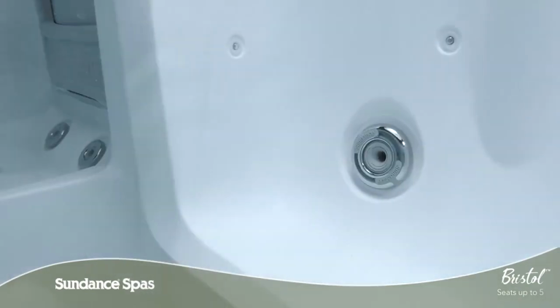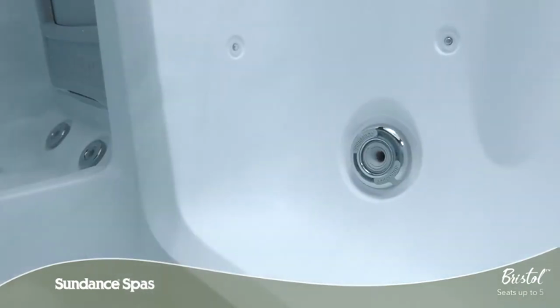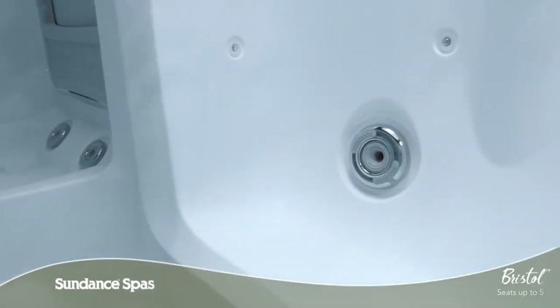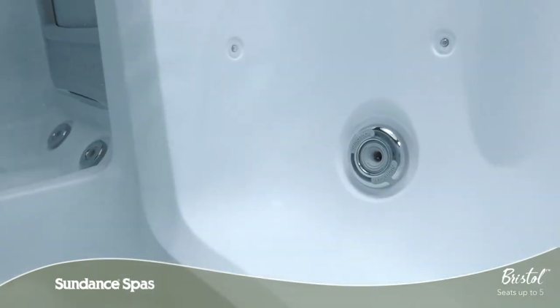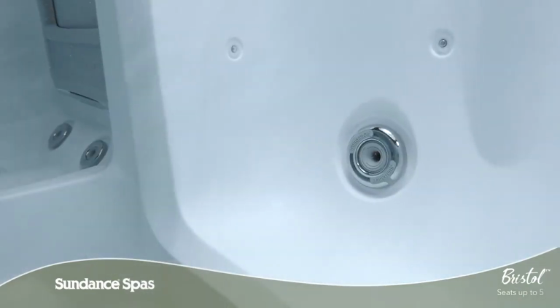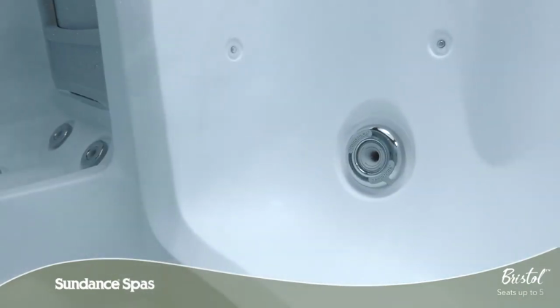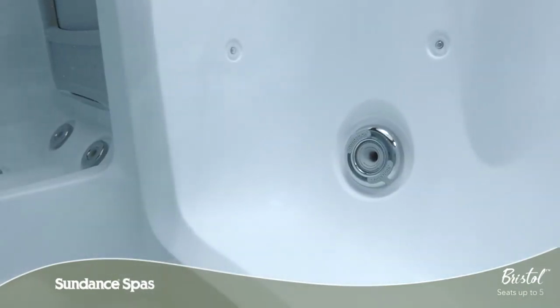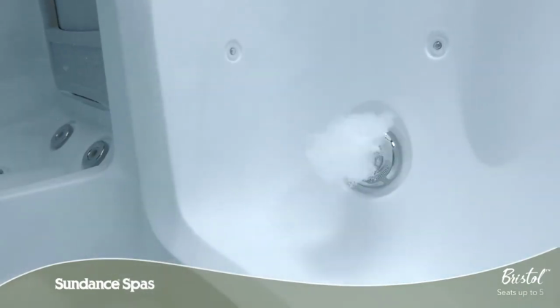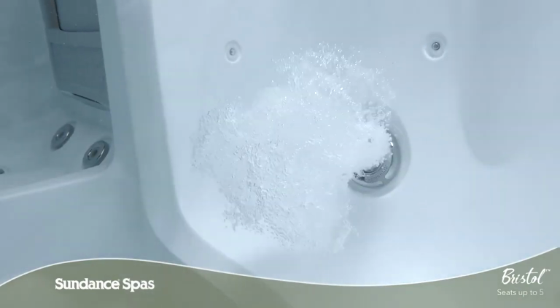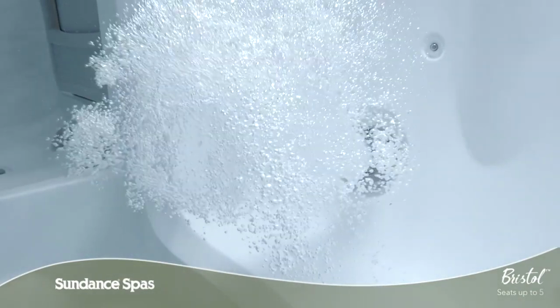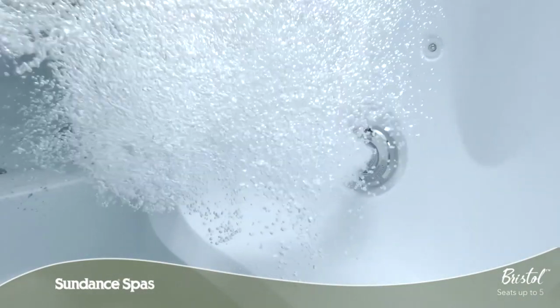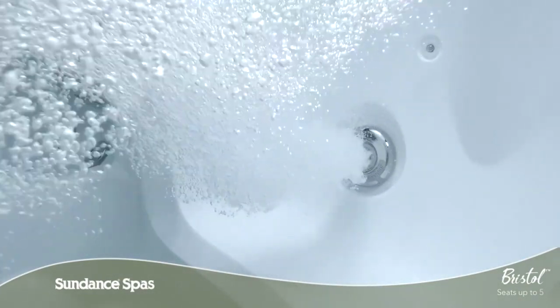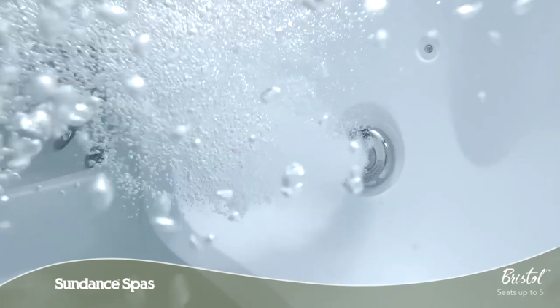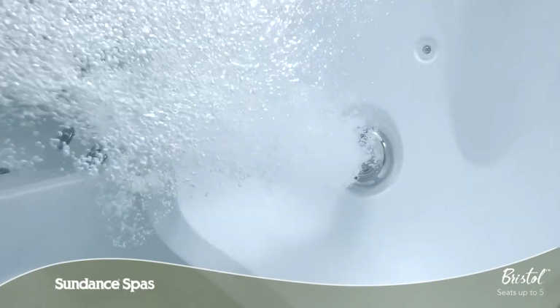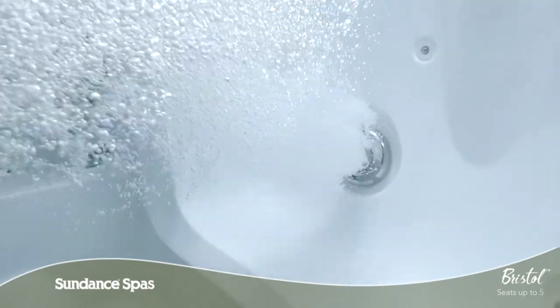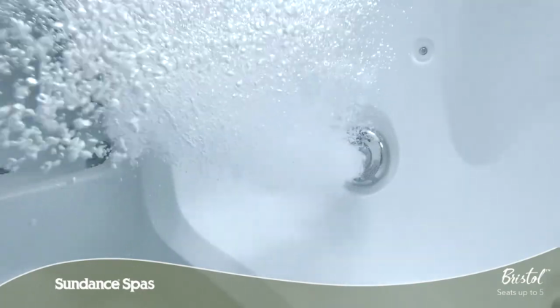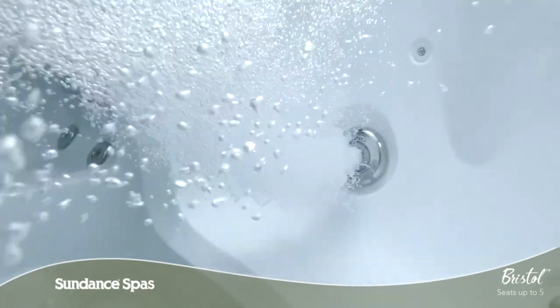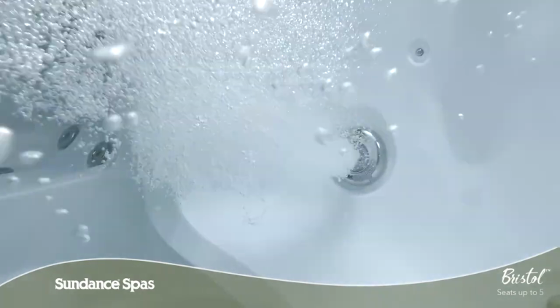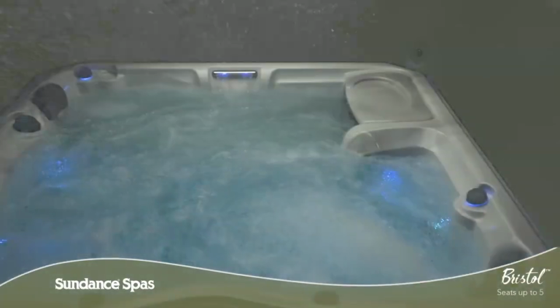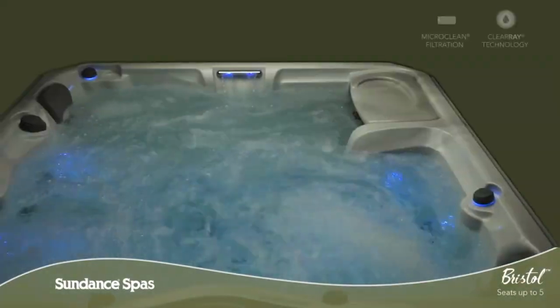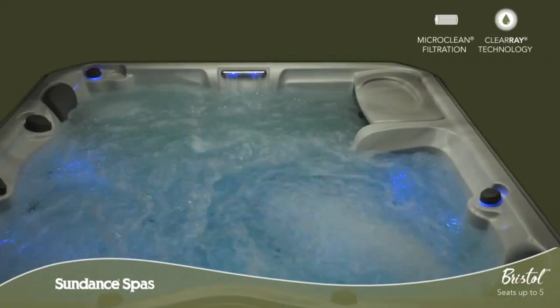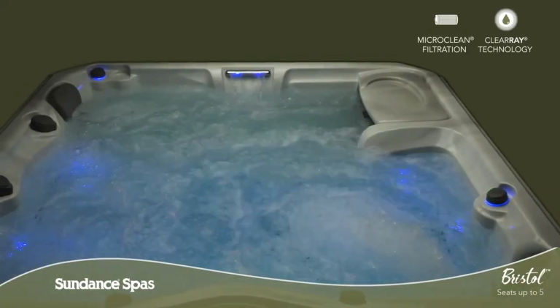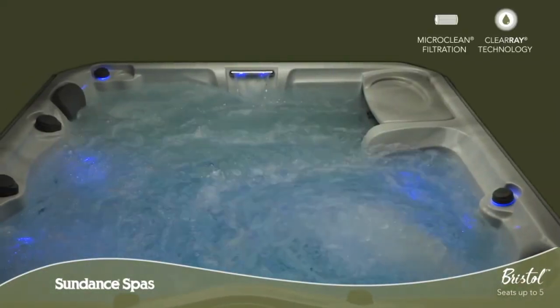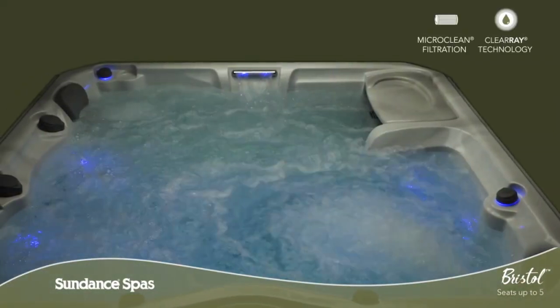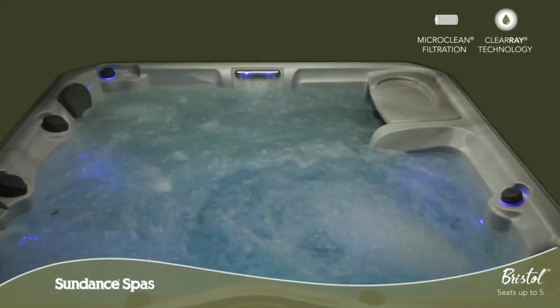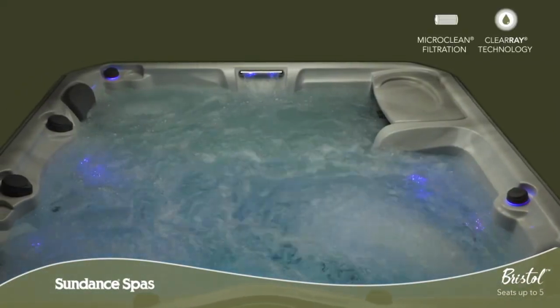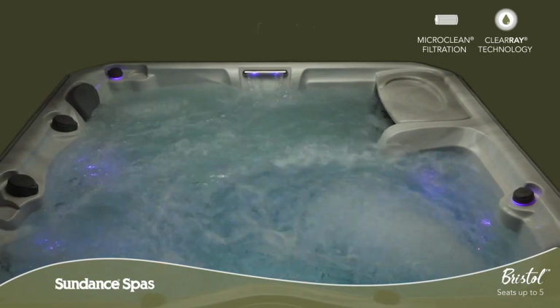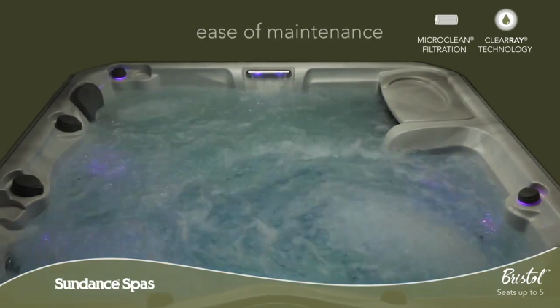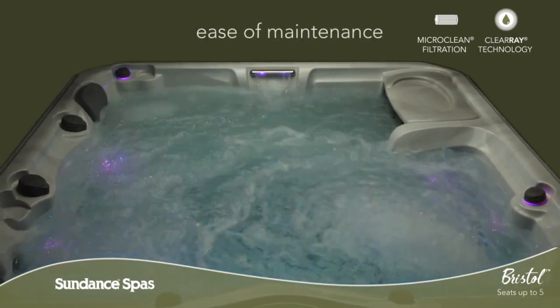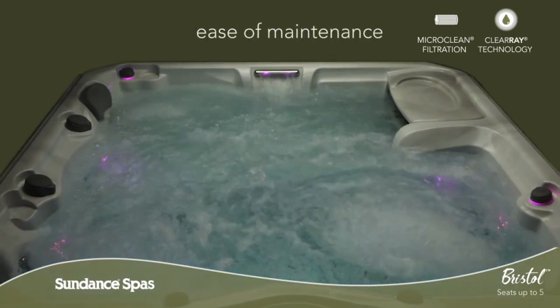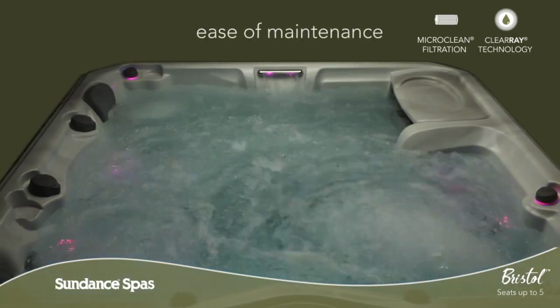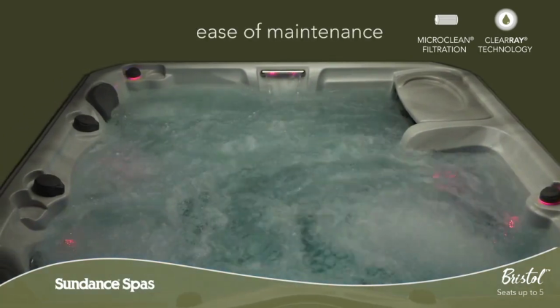Each and every element of the Bristol Spa is created to enhance your life so you can ease in, relax, and enjoy. Thanks to ClearRay, the micro-clean filtration system and horizontal filter design,